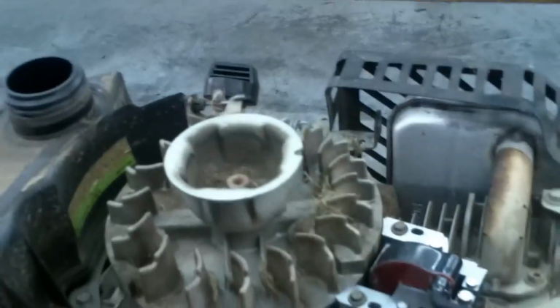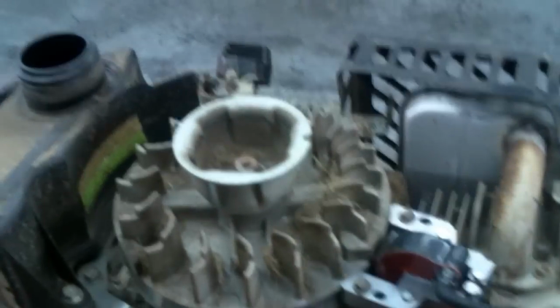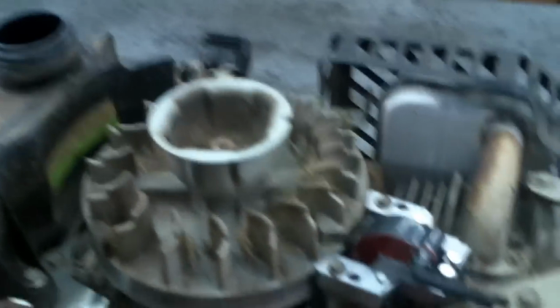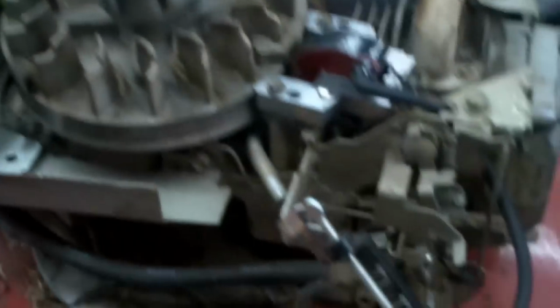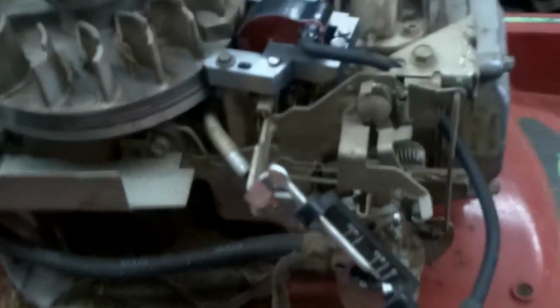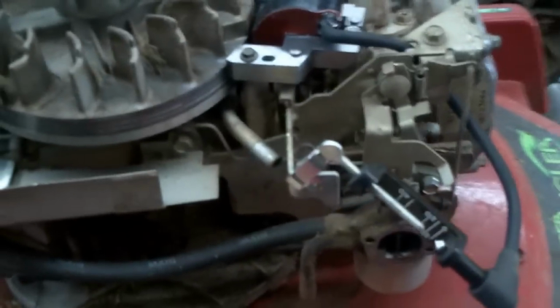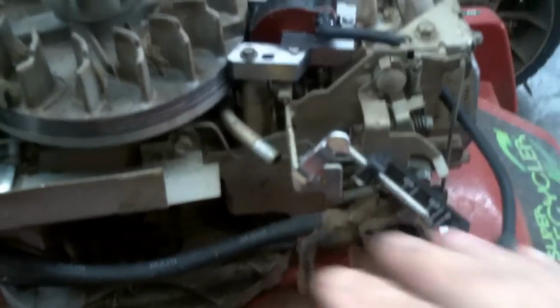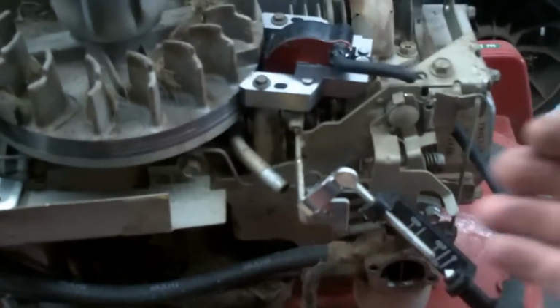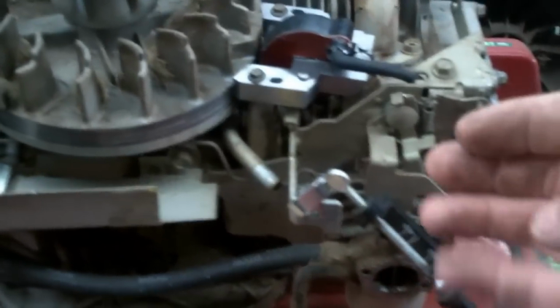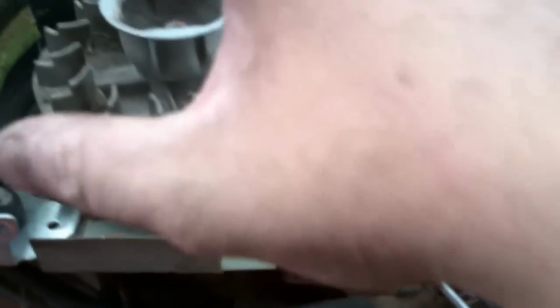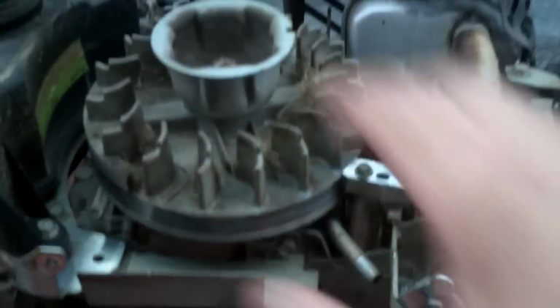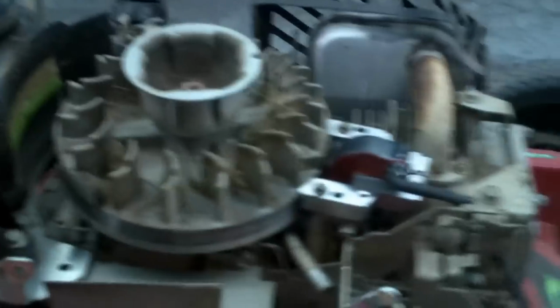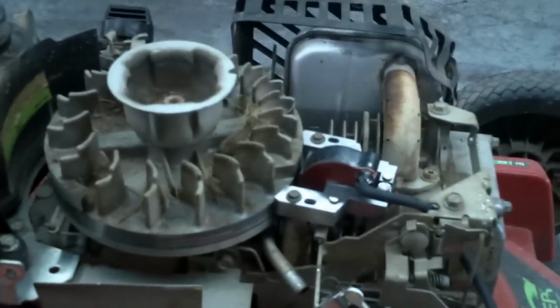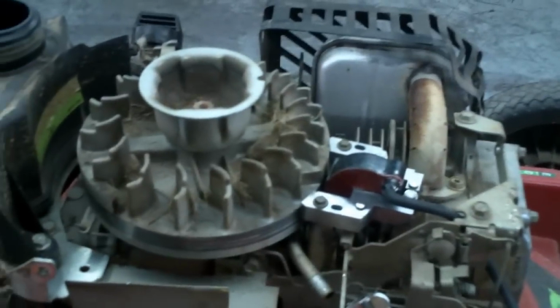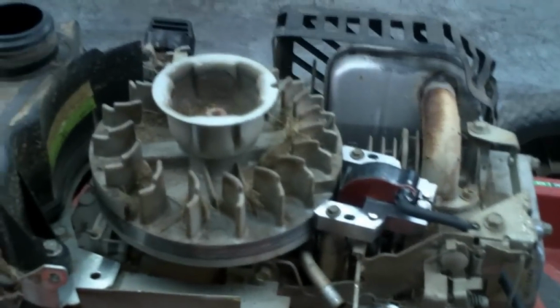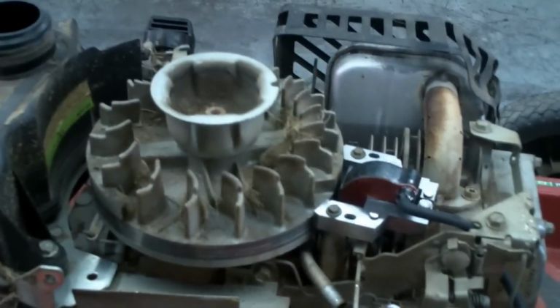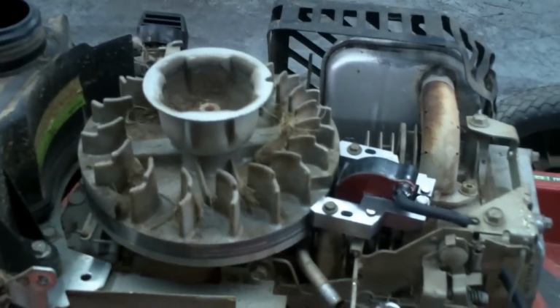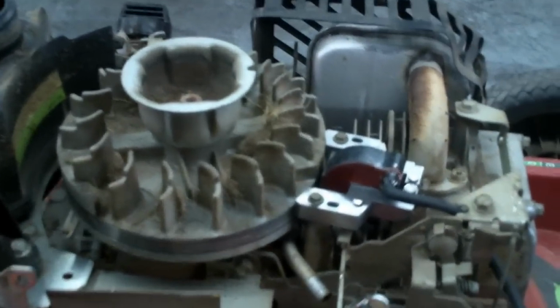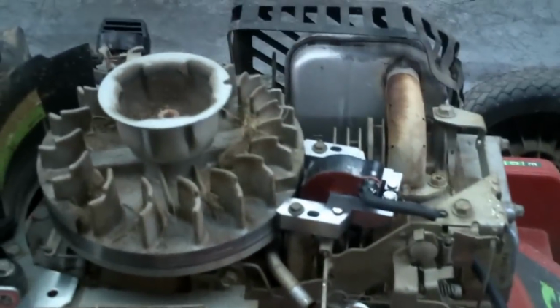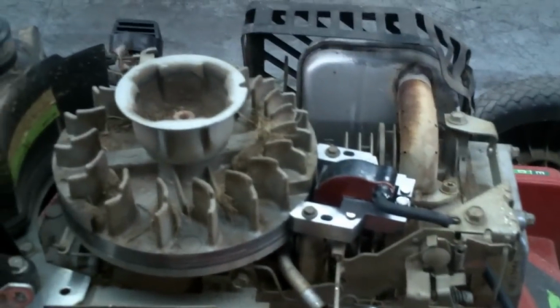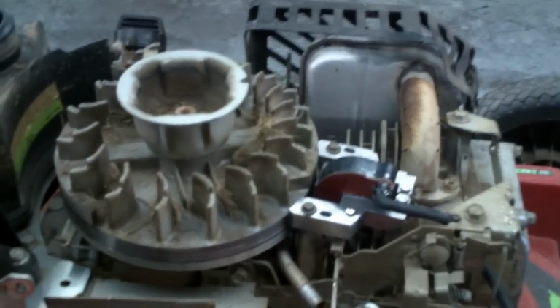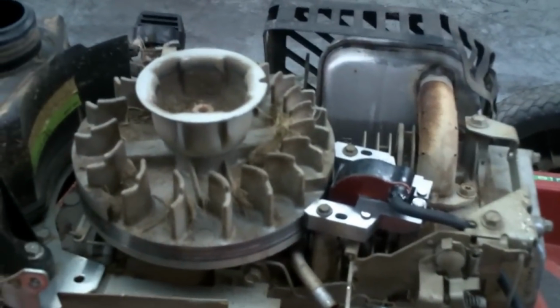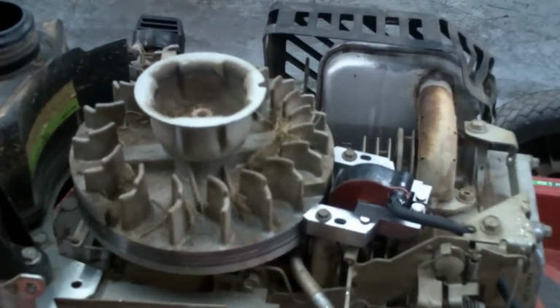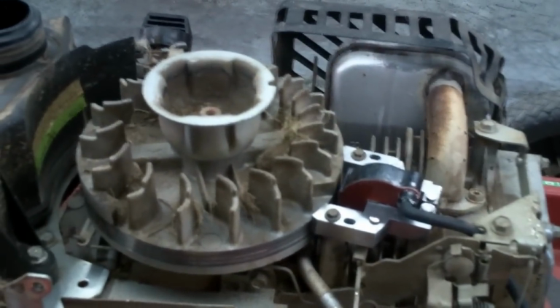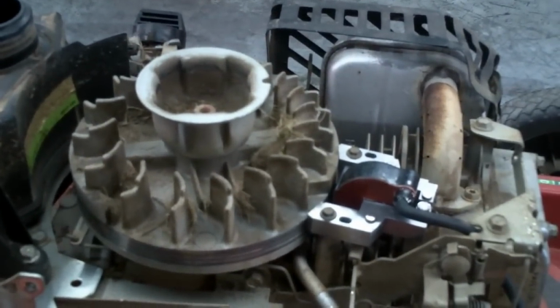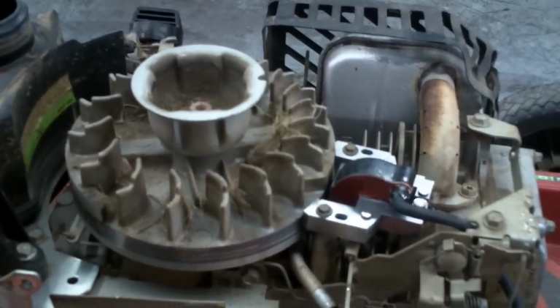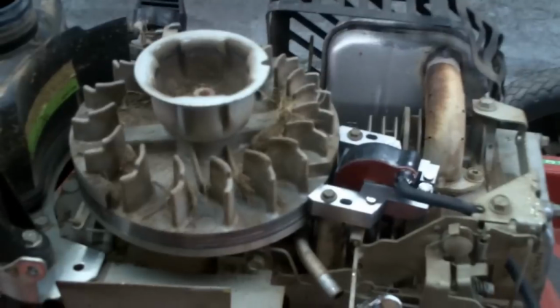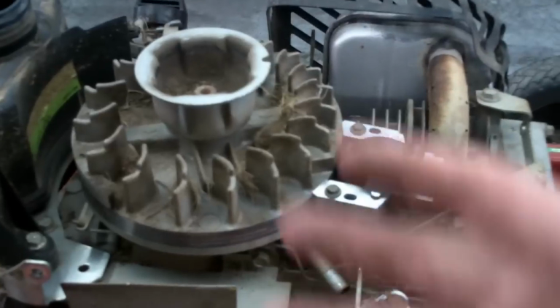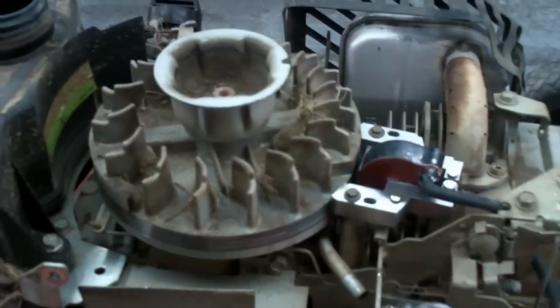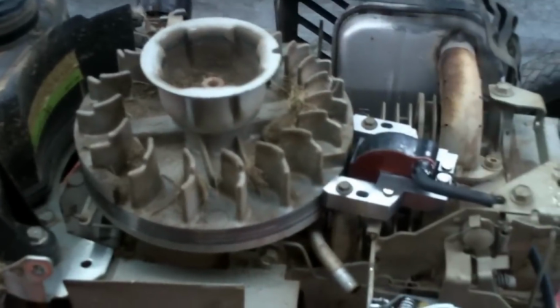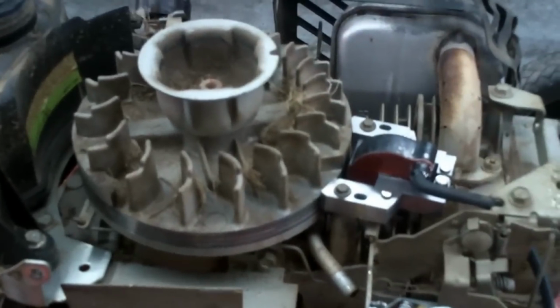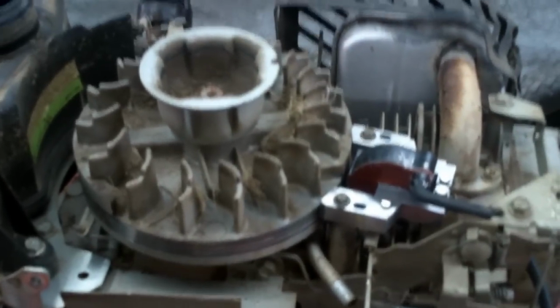I concur, we have good spark. So now we can put the spark plug back in it and put the engine shrouds on it. That will conclude how to replace the ignition module on a Briggs and Stratton engine, or pretty much all 4-cycle engines.